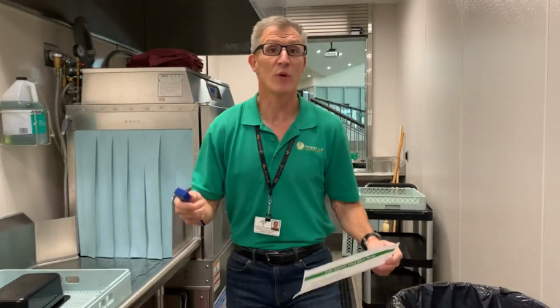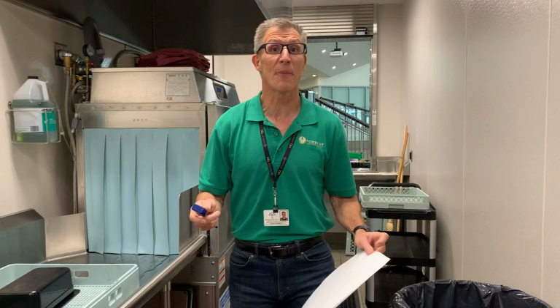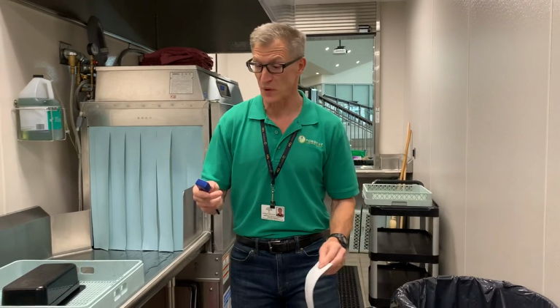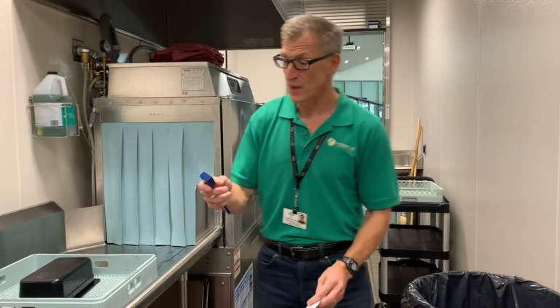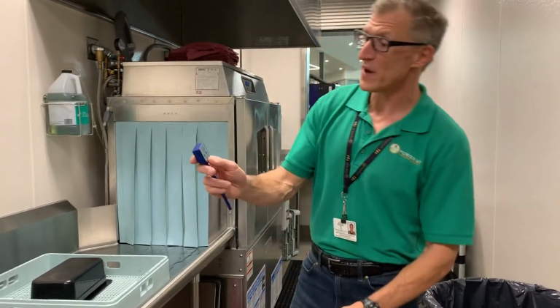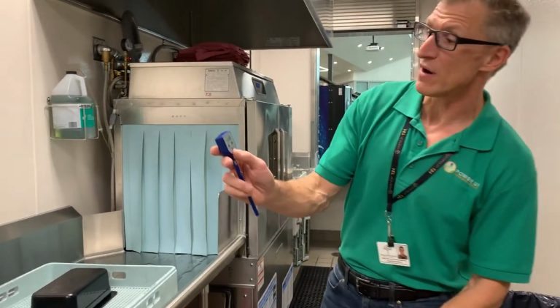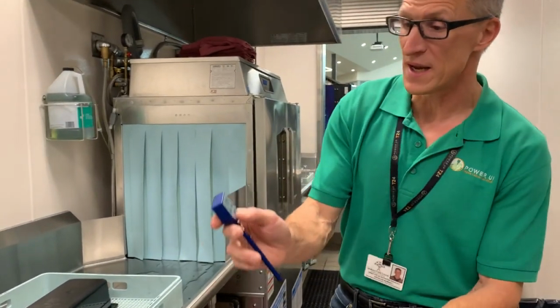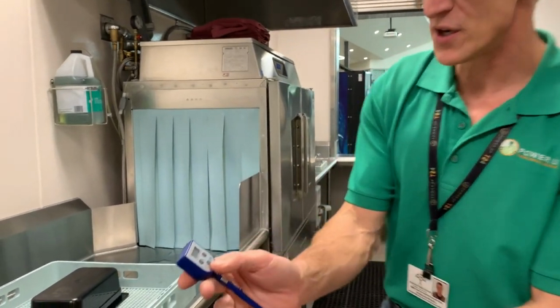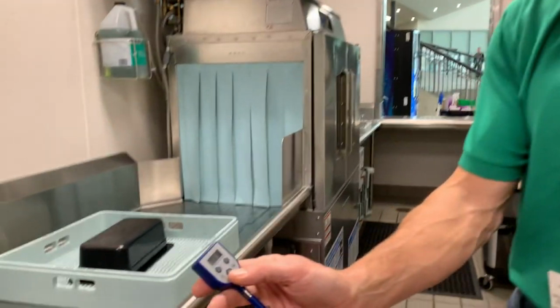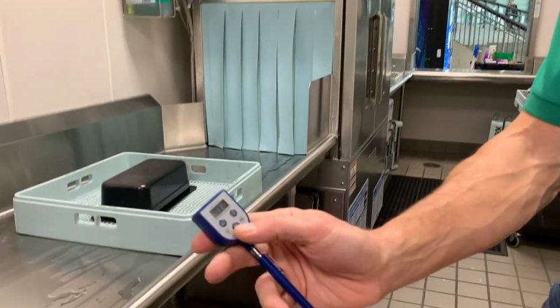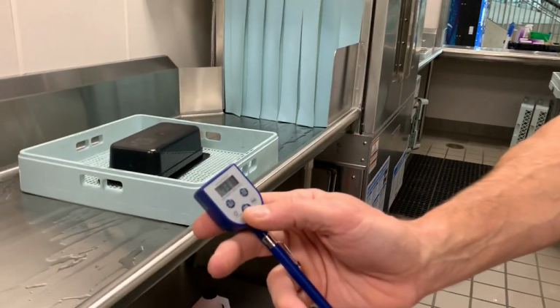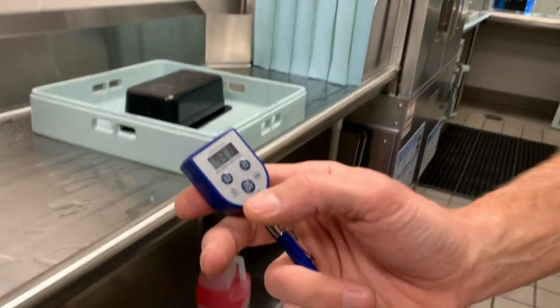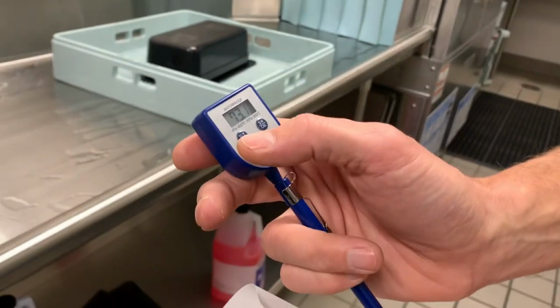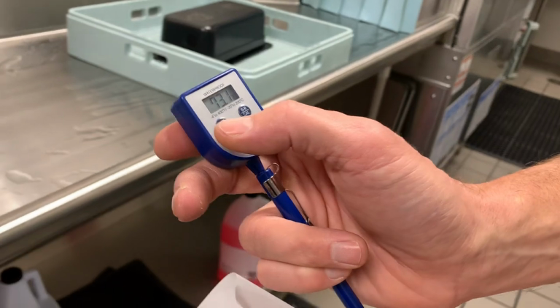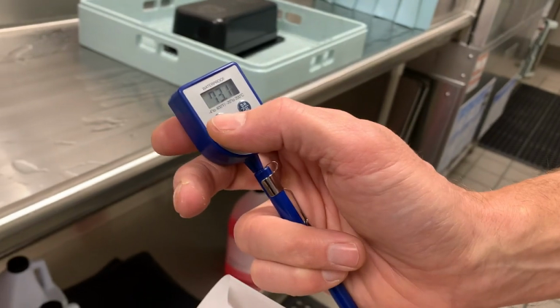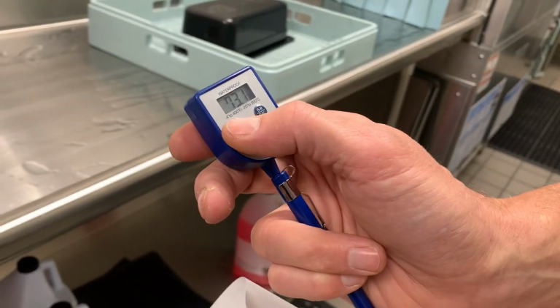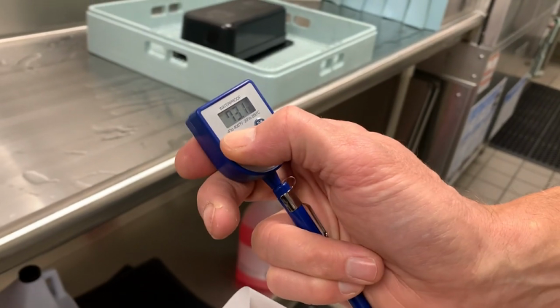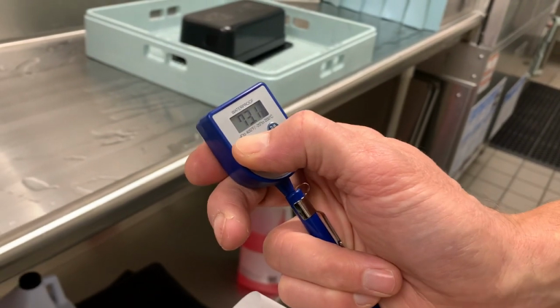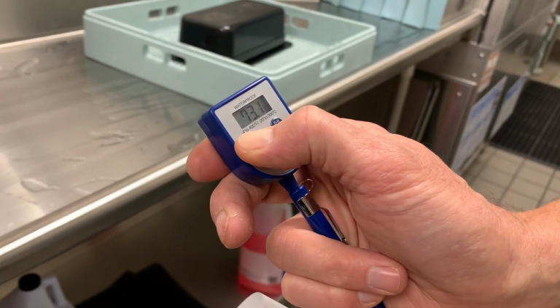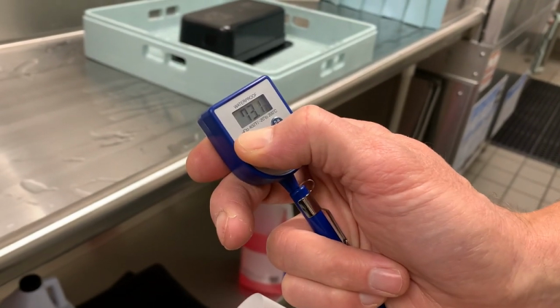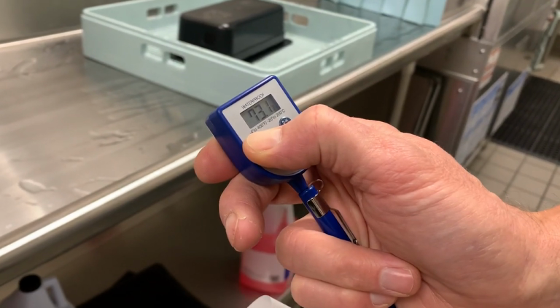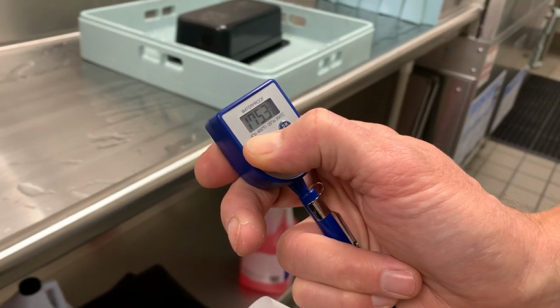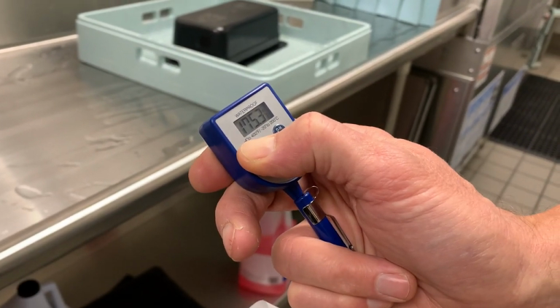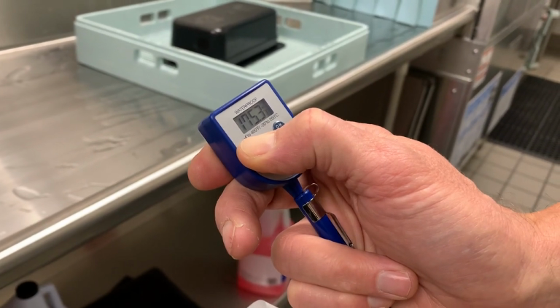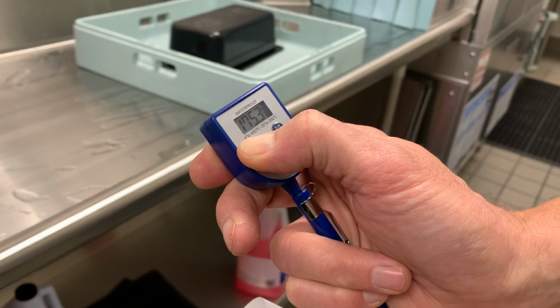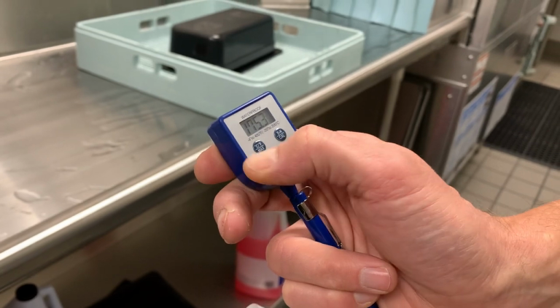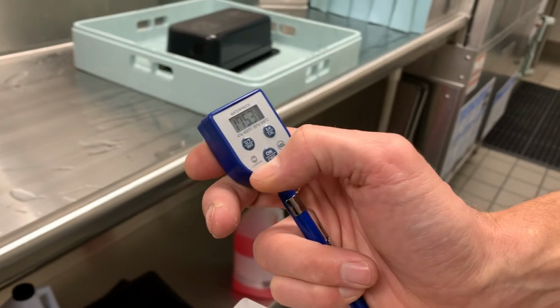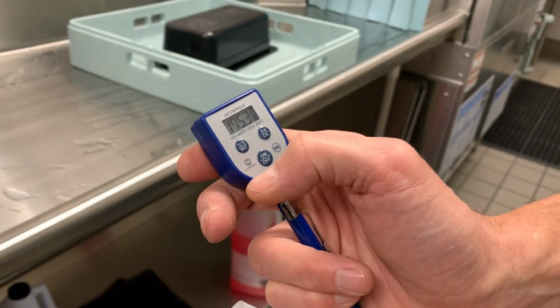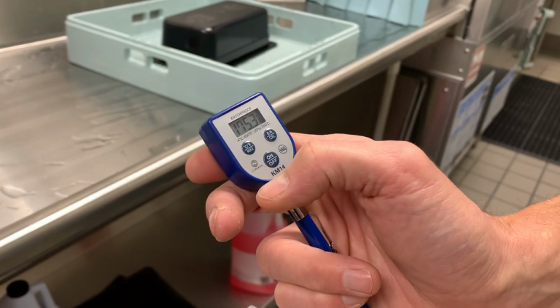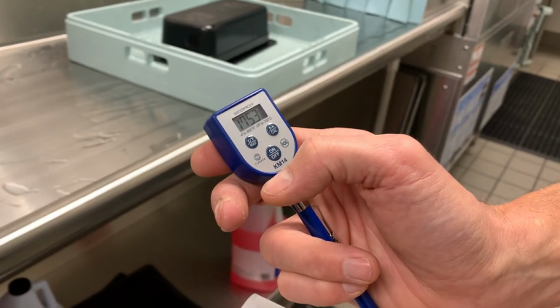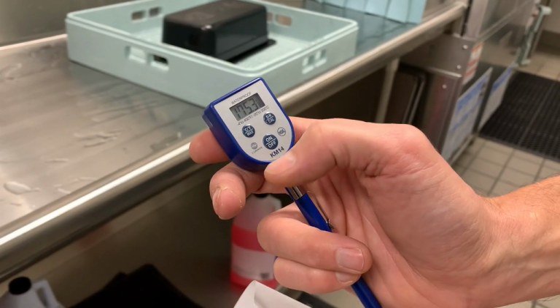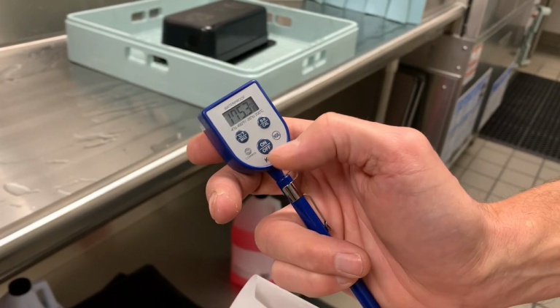Really, the operation is pretty simple. You press the start button here to turn on the thermometer. If you want to get the max hold temperature, you press and hold the button and you'll see that it shows that temperature — that's 175. You want that minimum temperature to be 160 degrees.